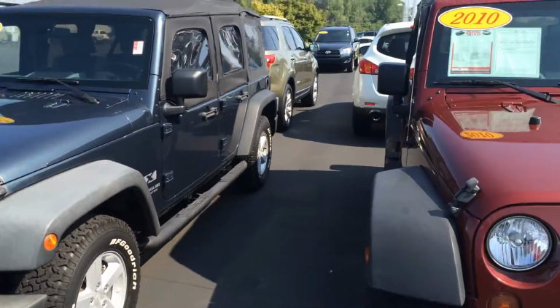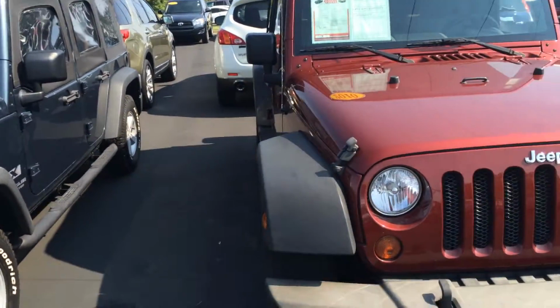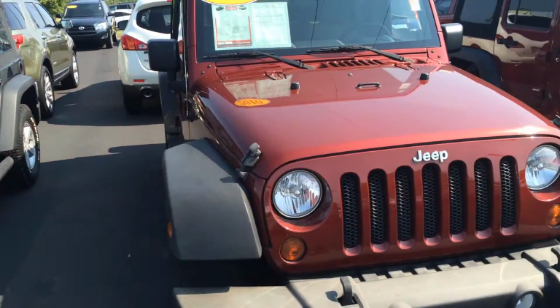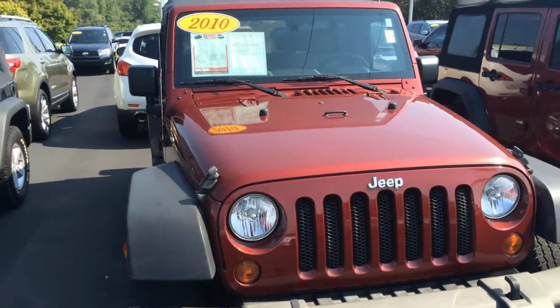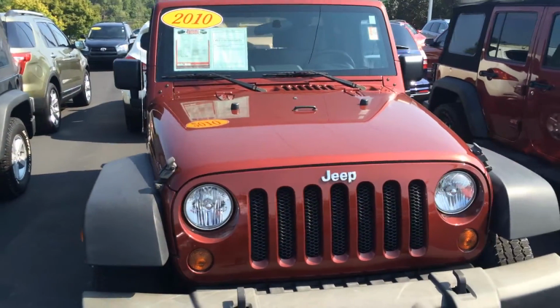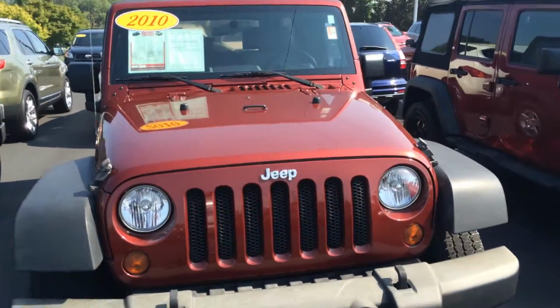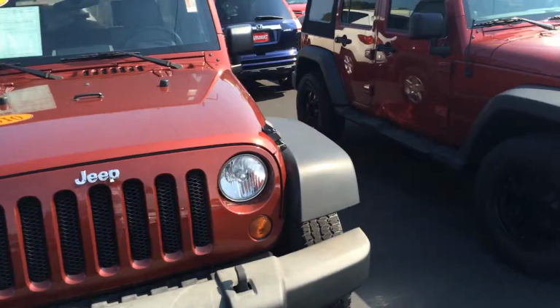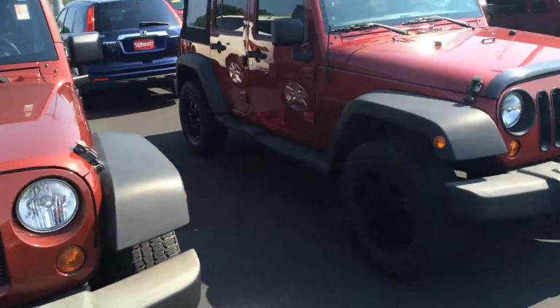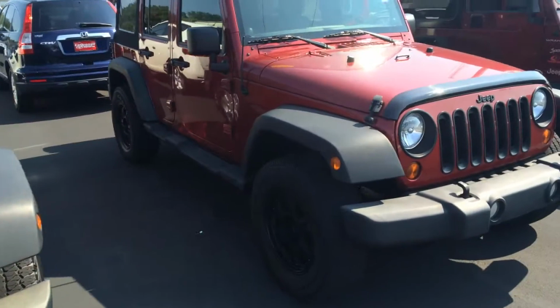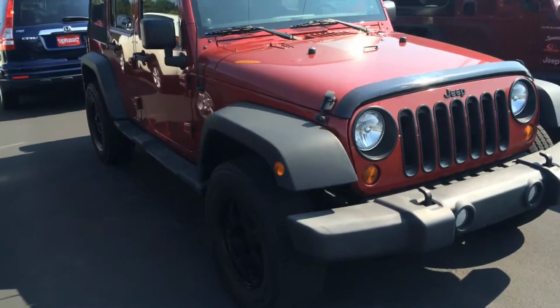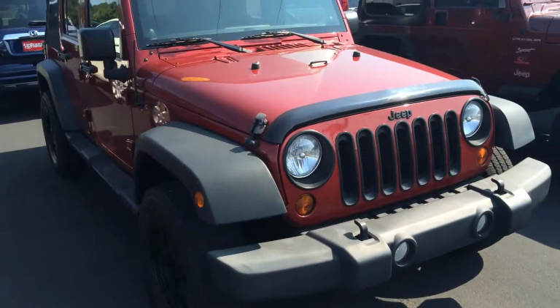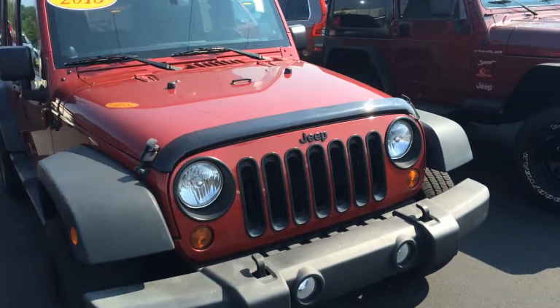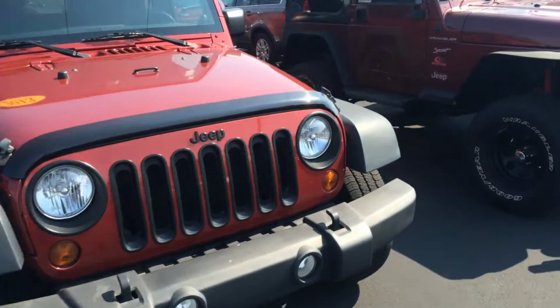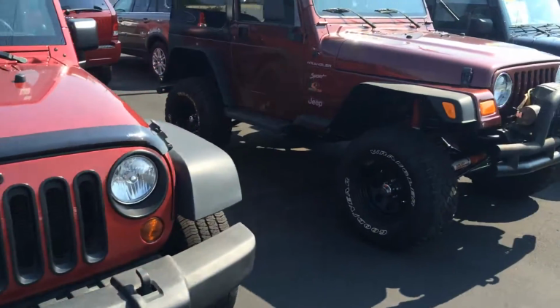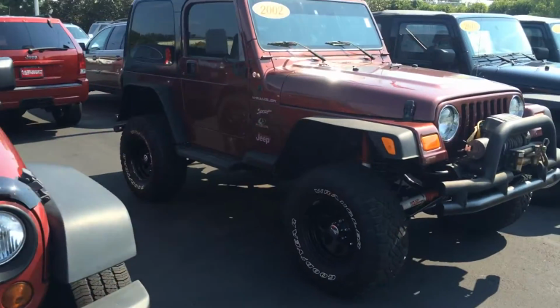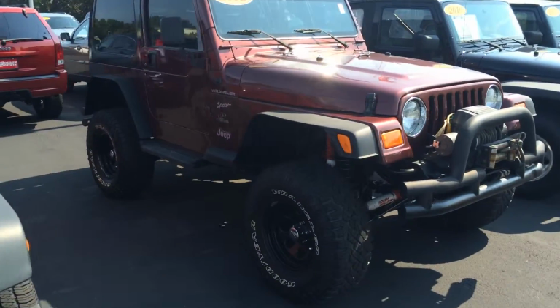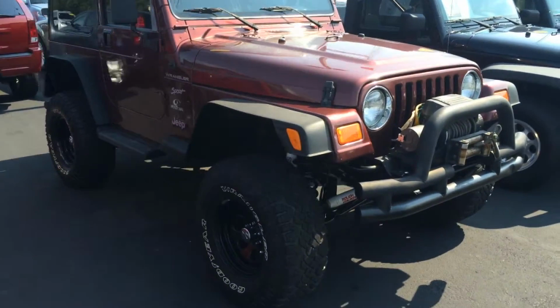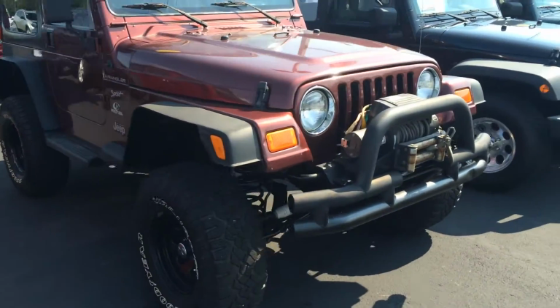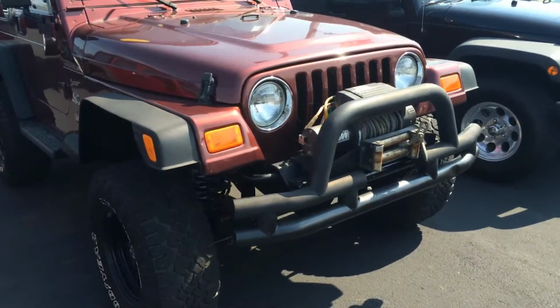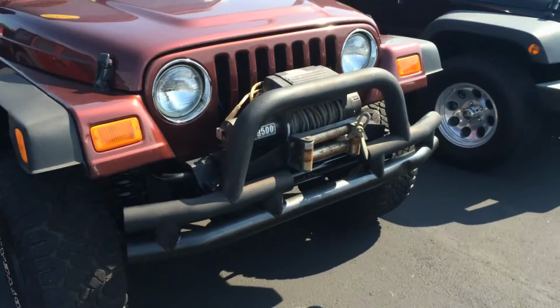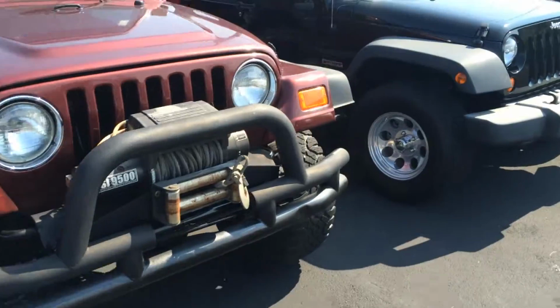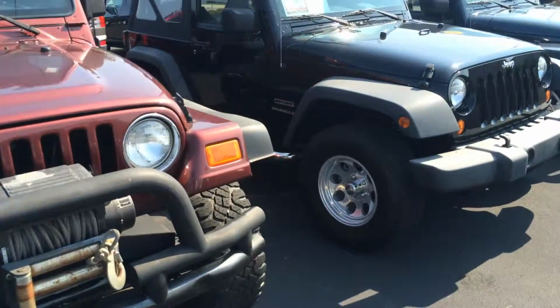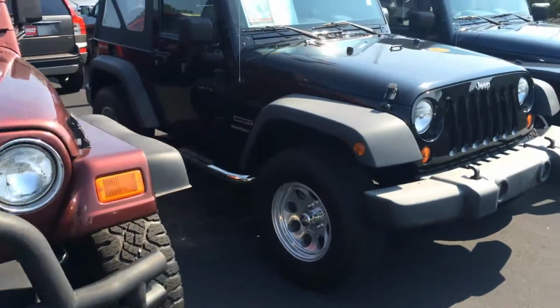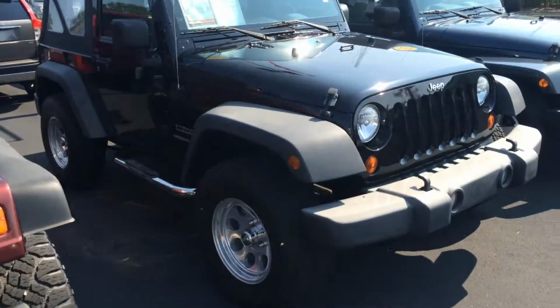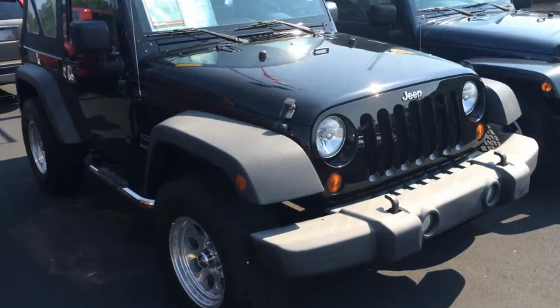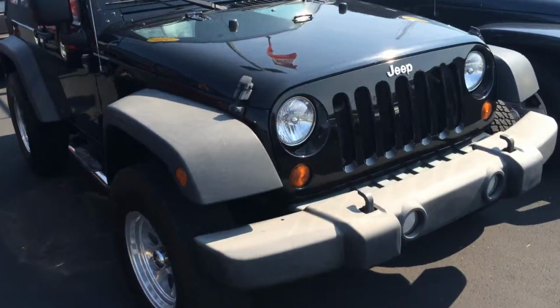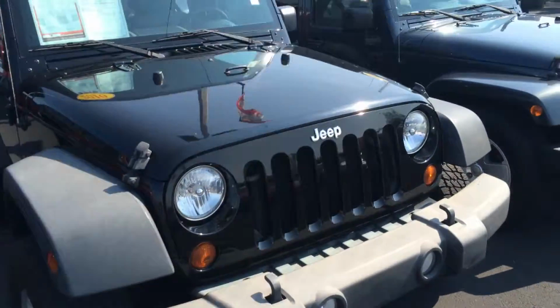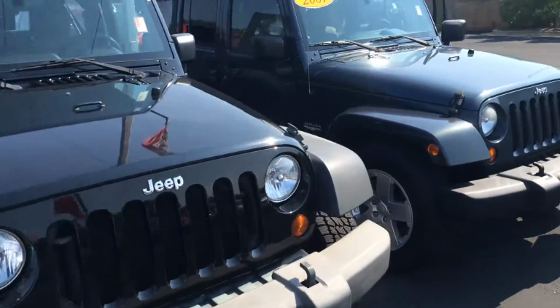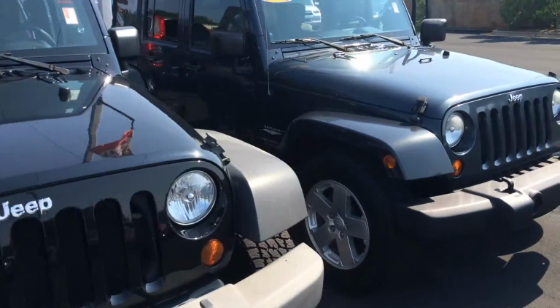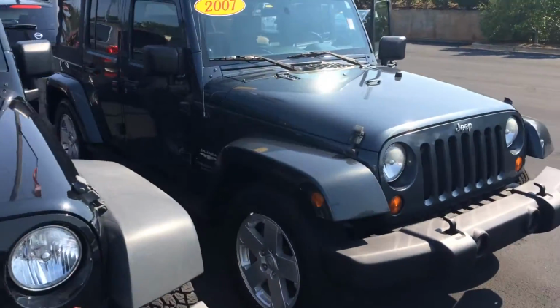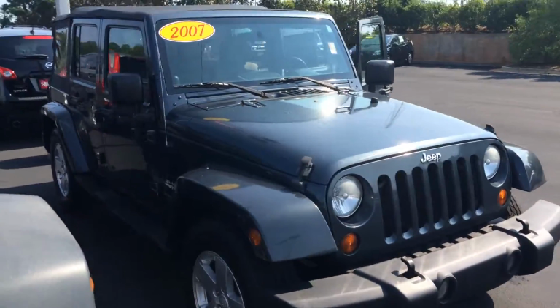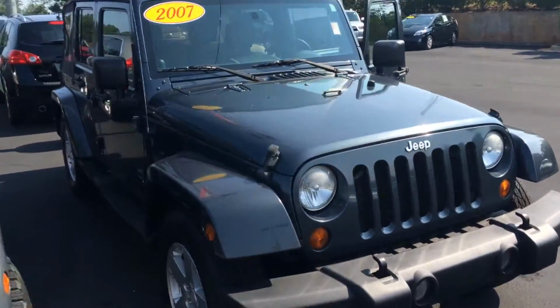We've got plenty of others in stock — that's a 10 model, a 13 four-door we just got in, an 02 with a nice lift, a 10 model two-door. And here's the other 07.